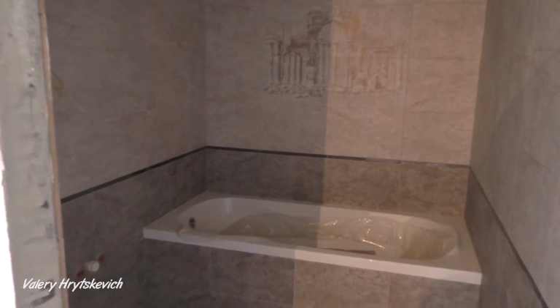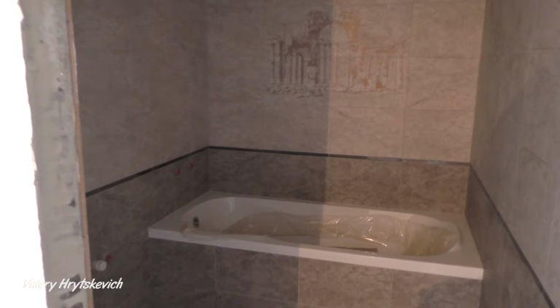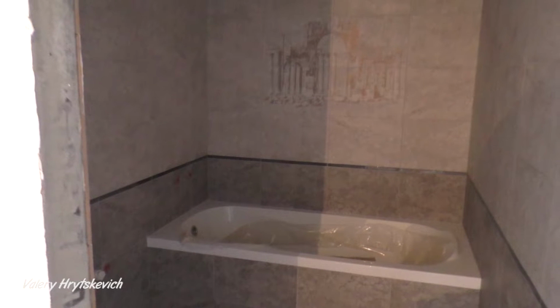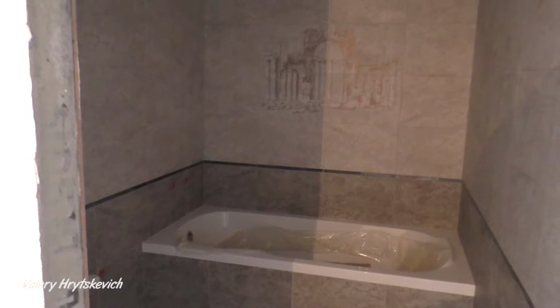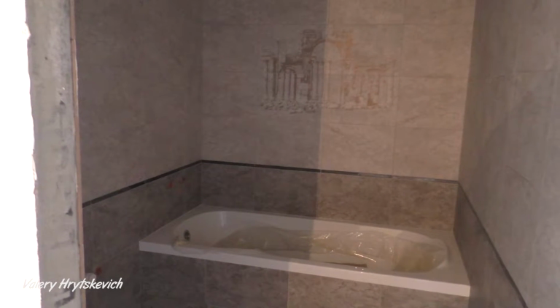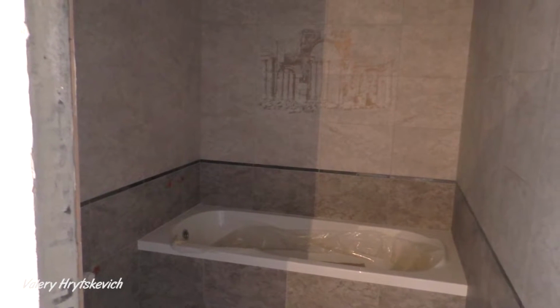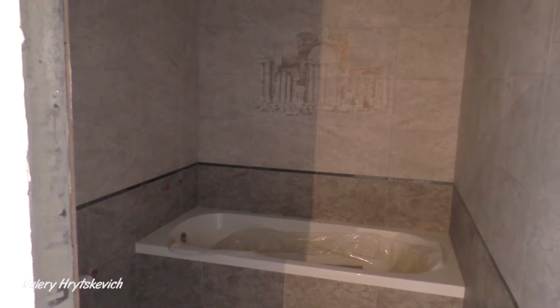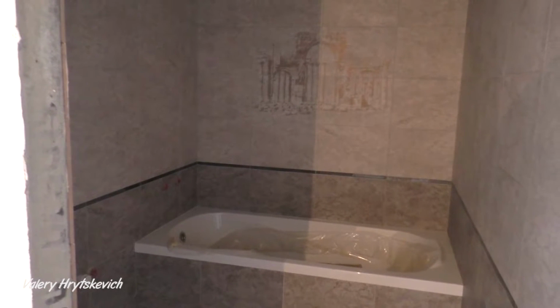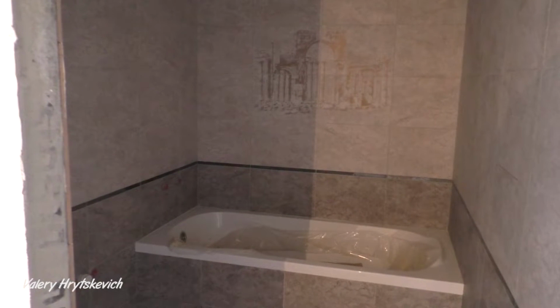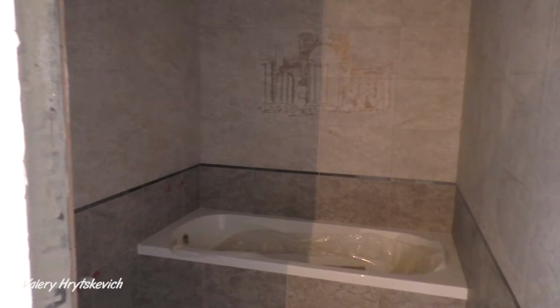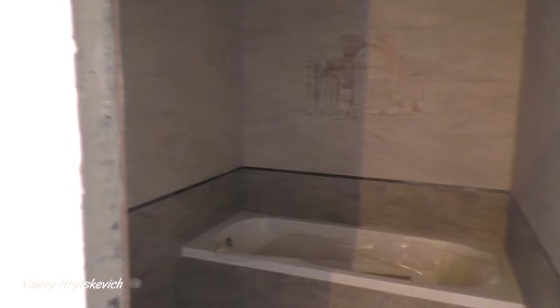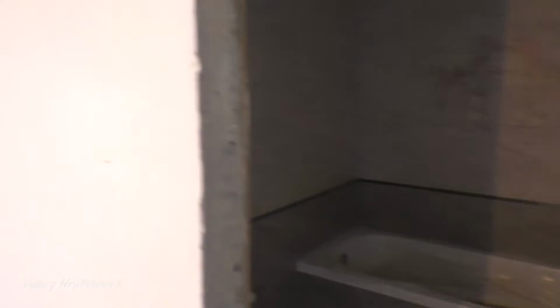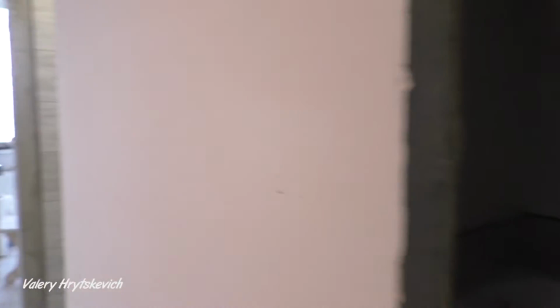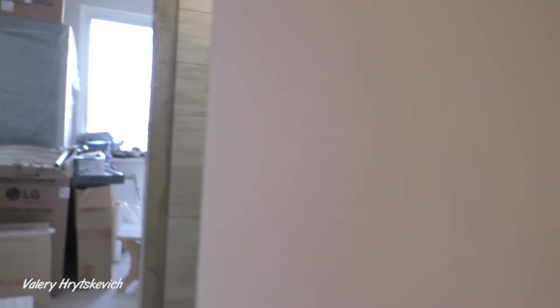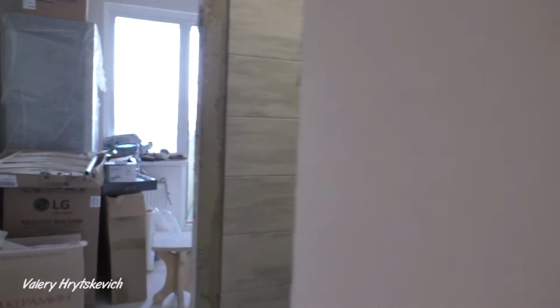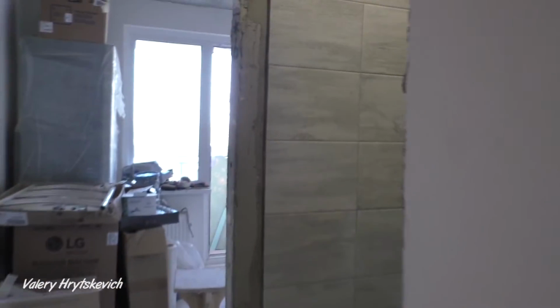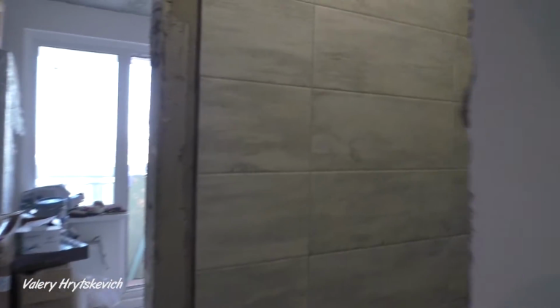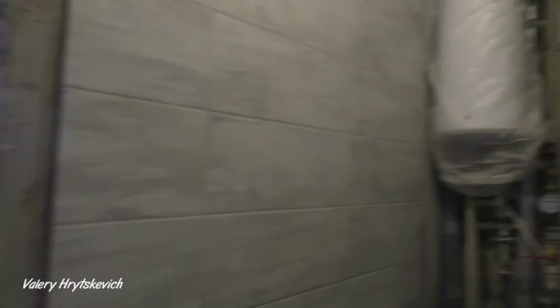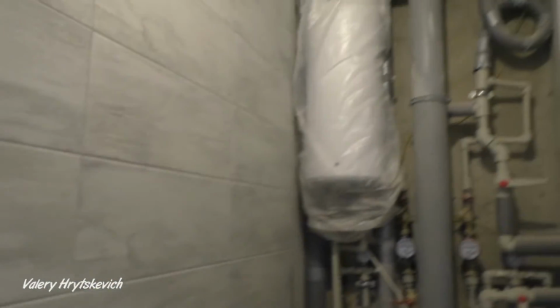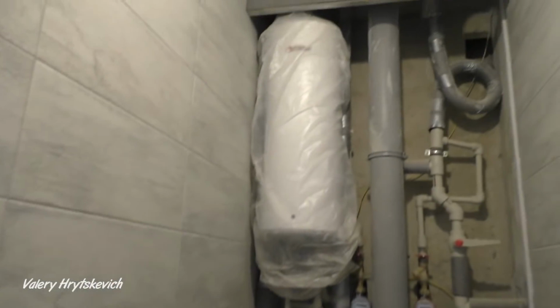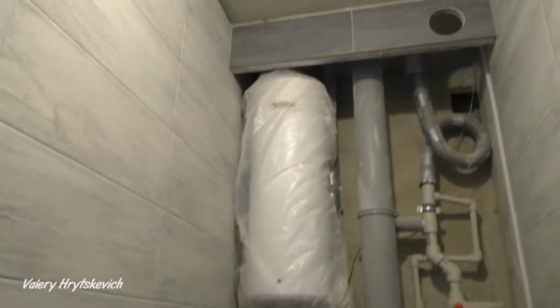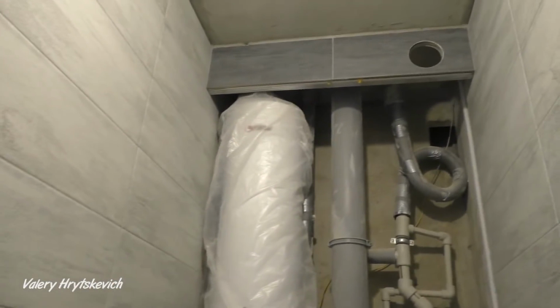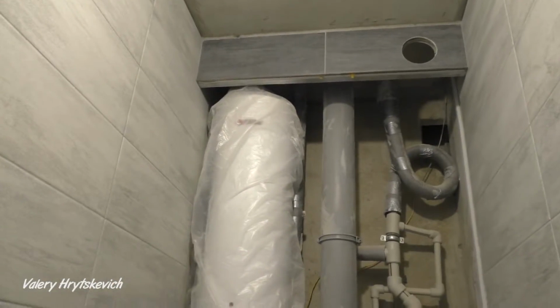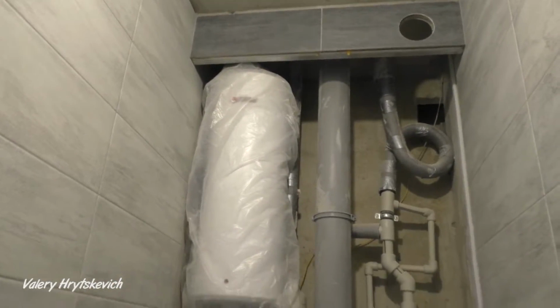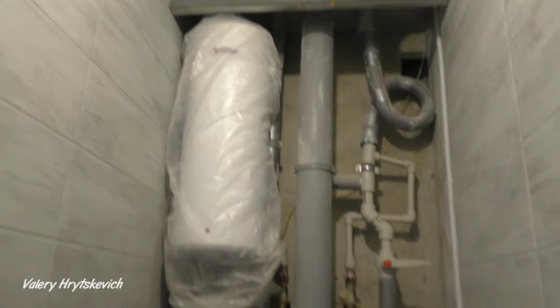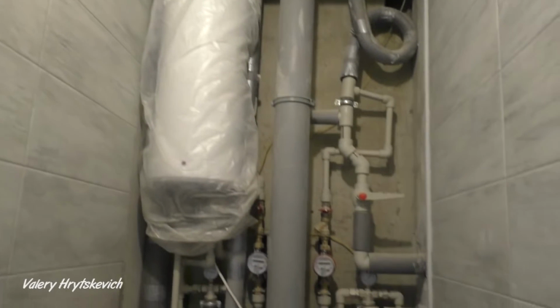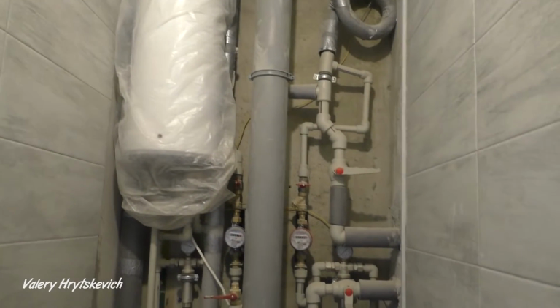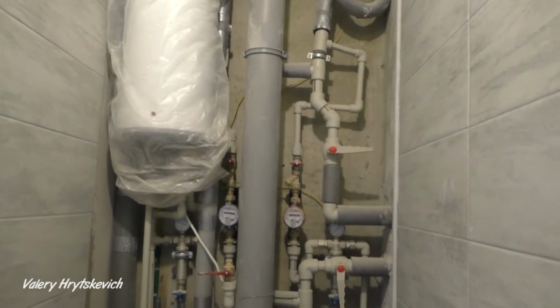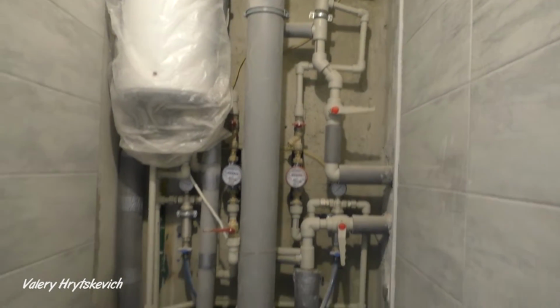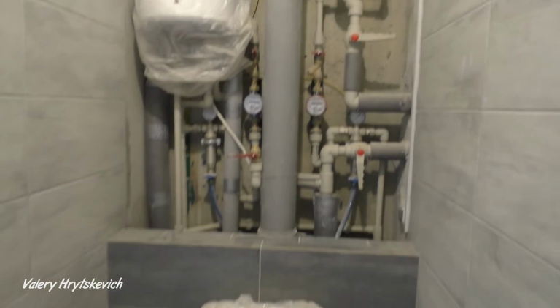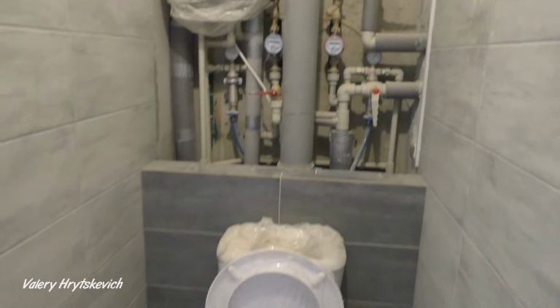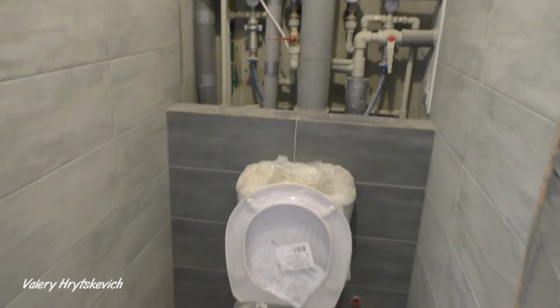Ванна была уже при покупке квартиры, акриловая. А в туалете бойлер был уже от застройщика, и вот все эти коммуникации. Ну и унитаз.